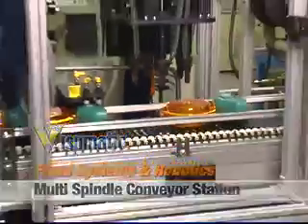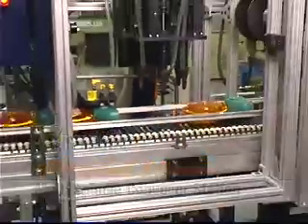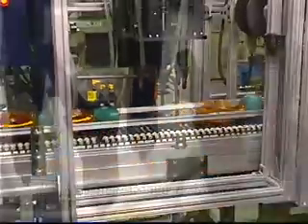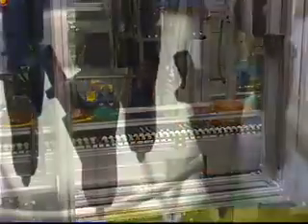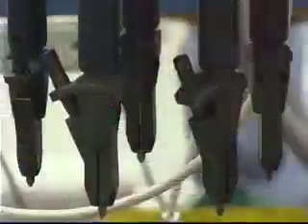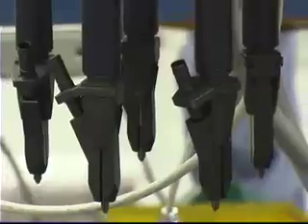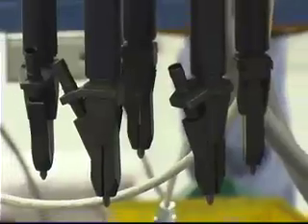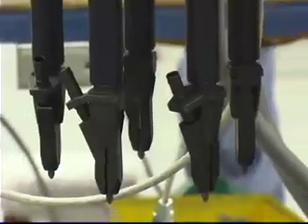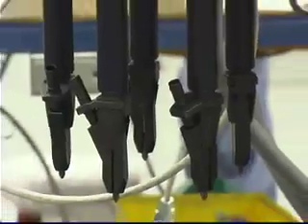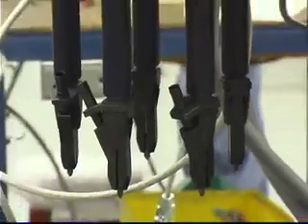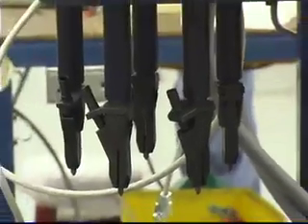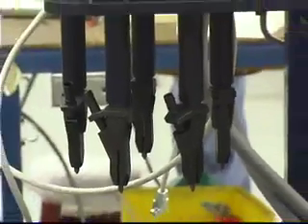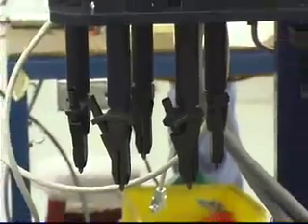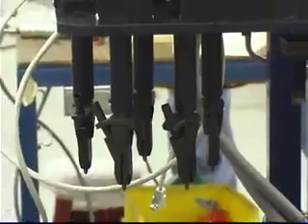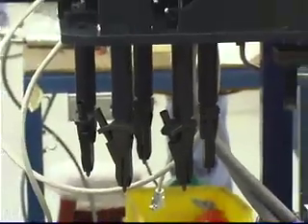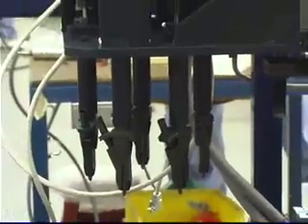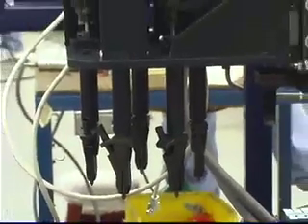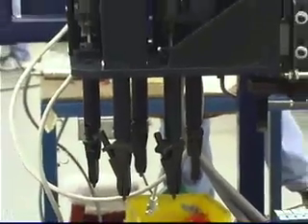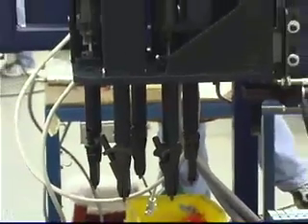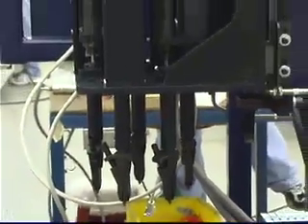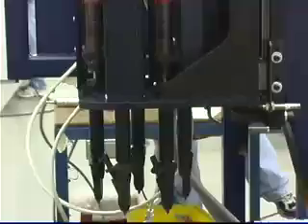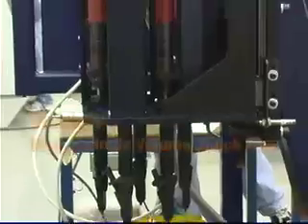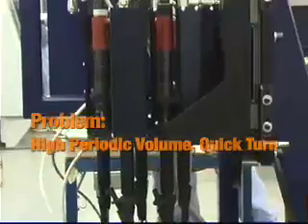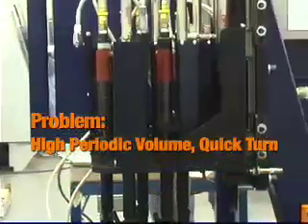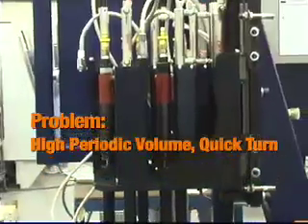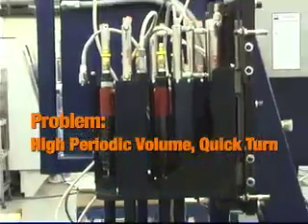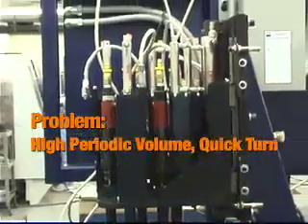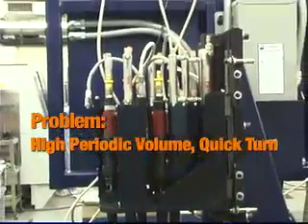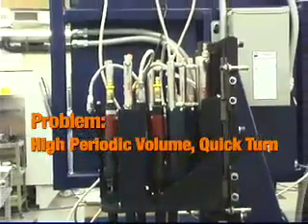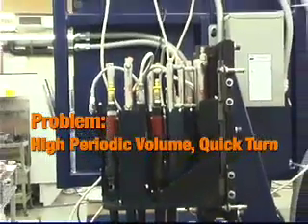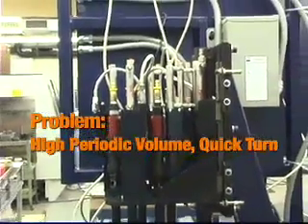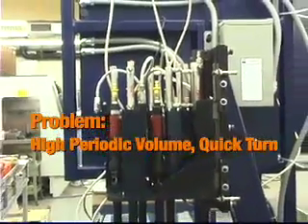When volume production becomes a problem, automating with a Visumatic assembly machine can be the answer, taking assembly from the dark ages to automation overnight.